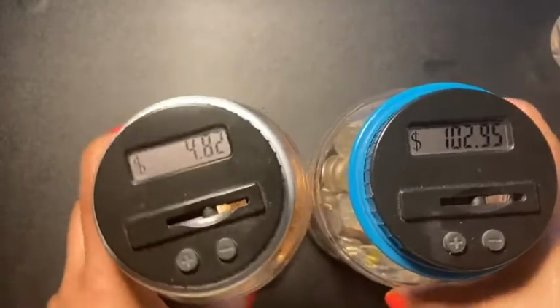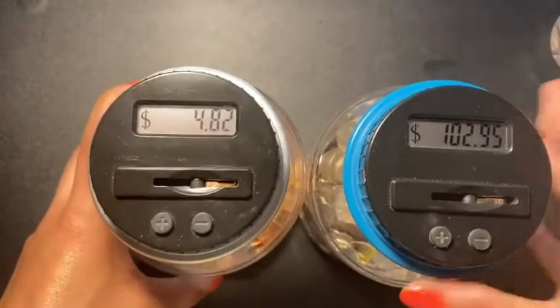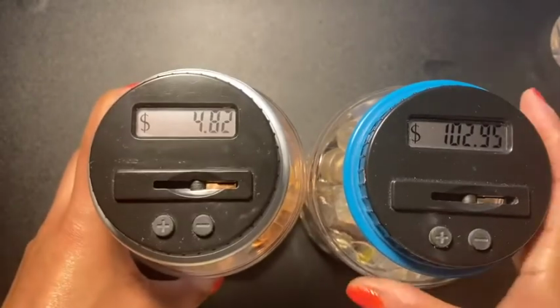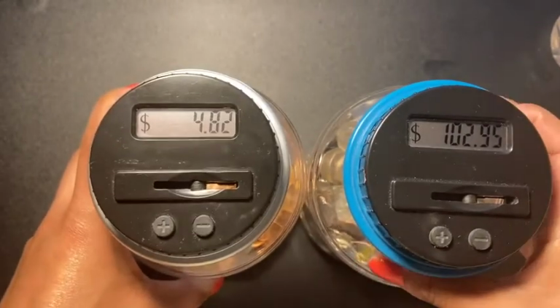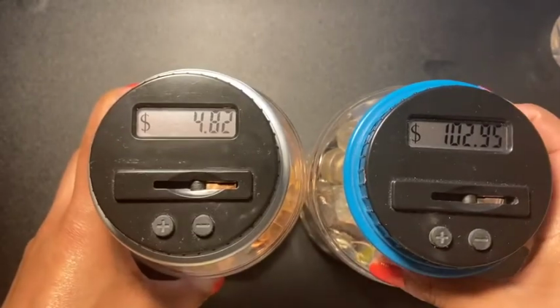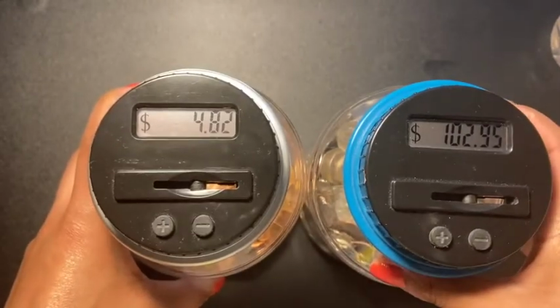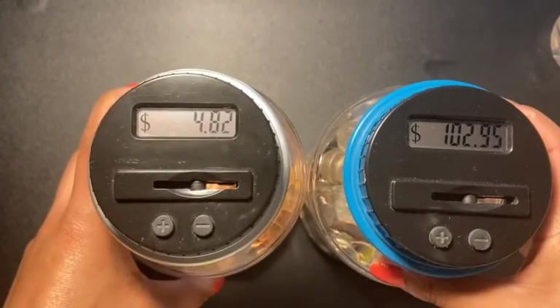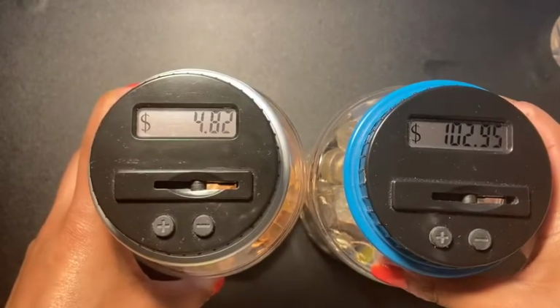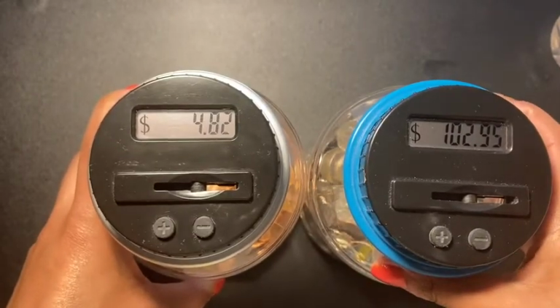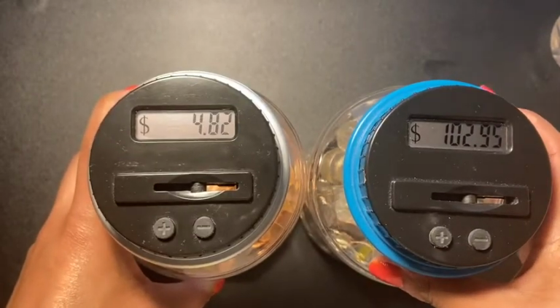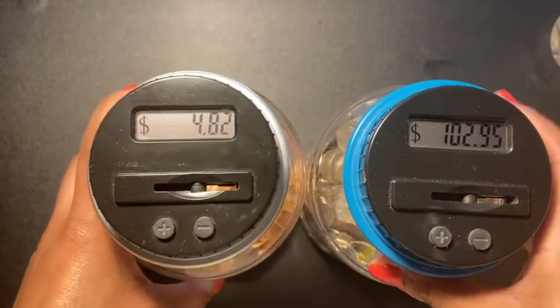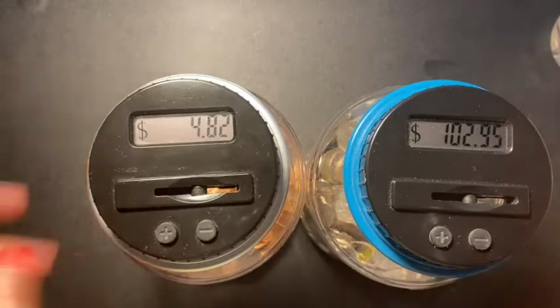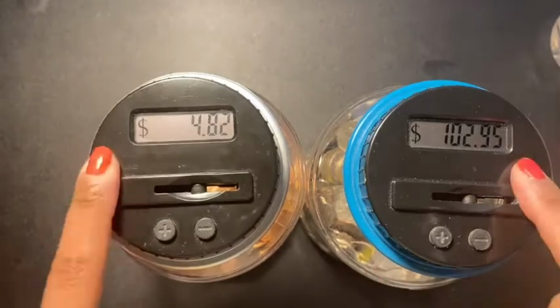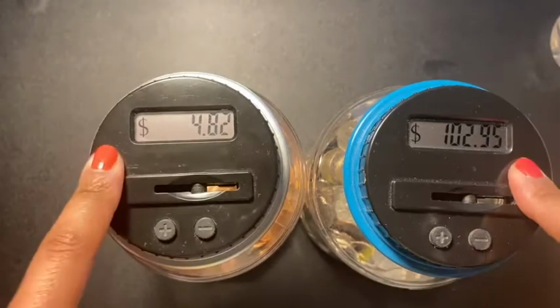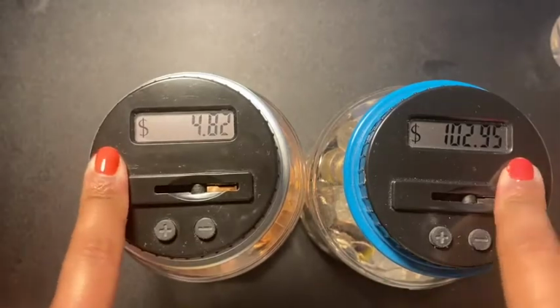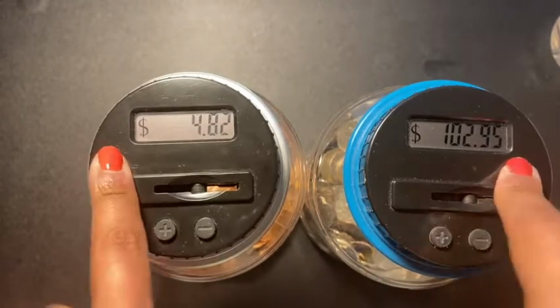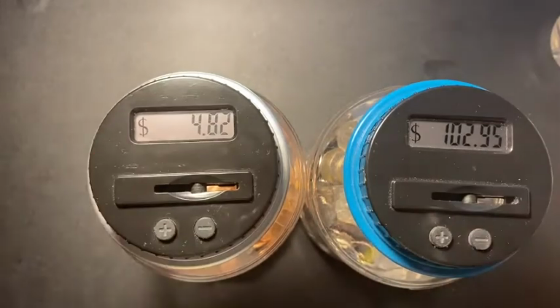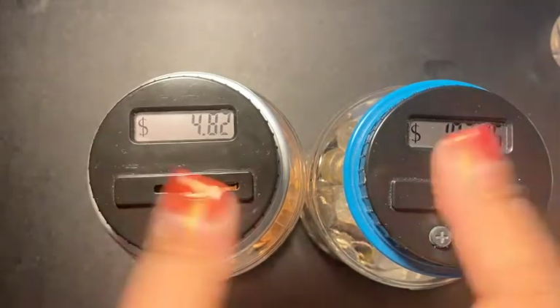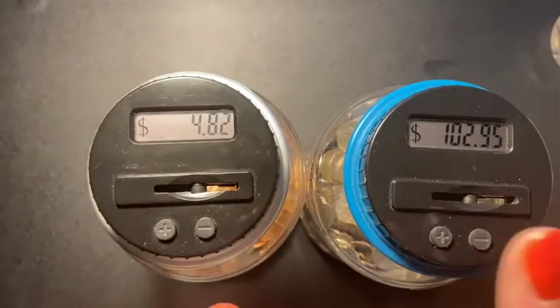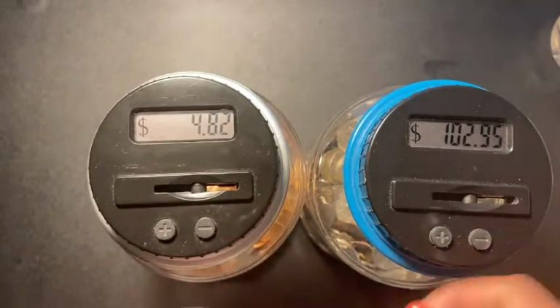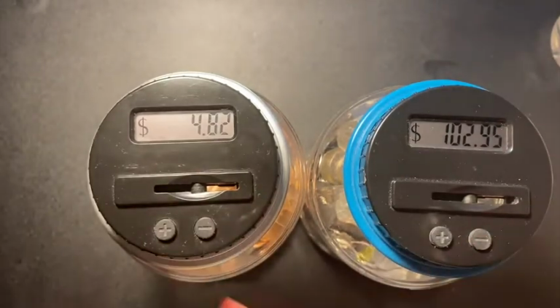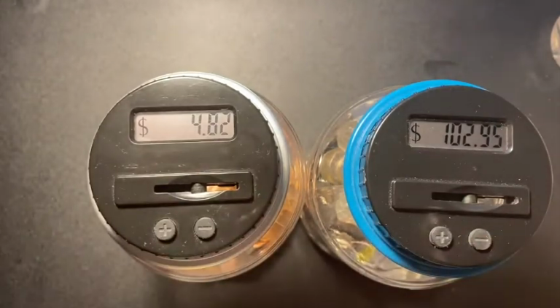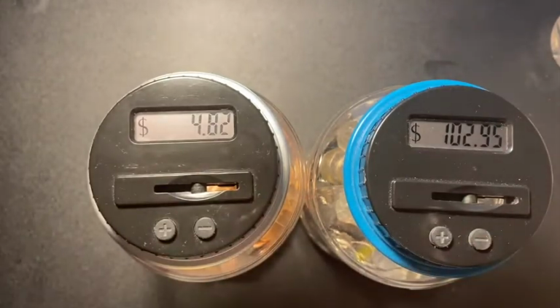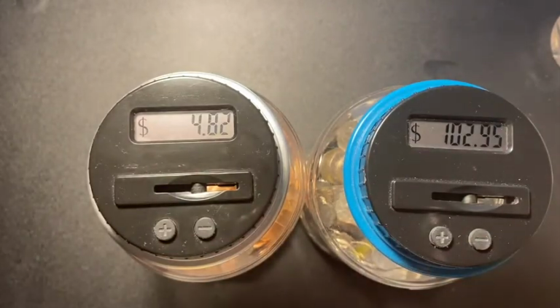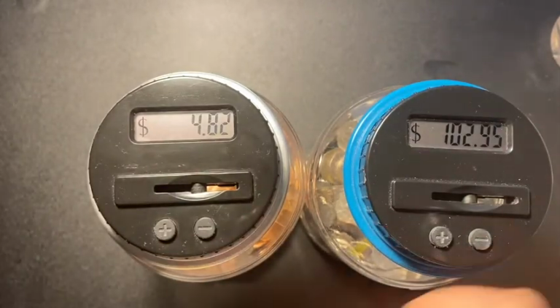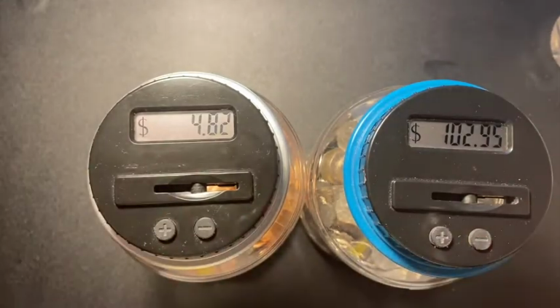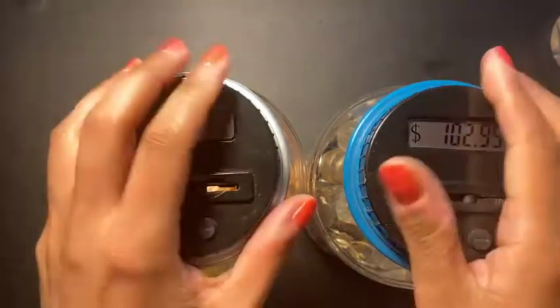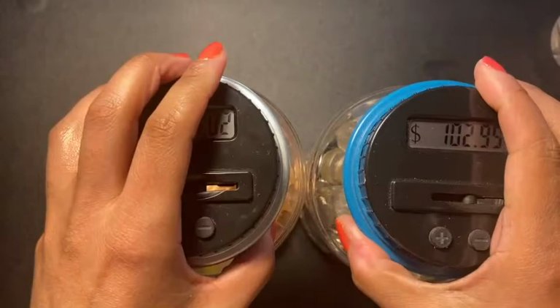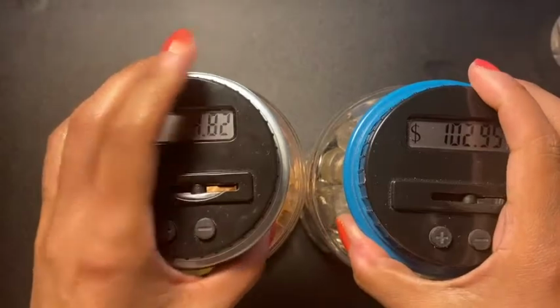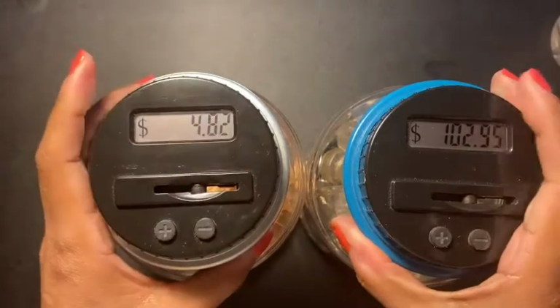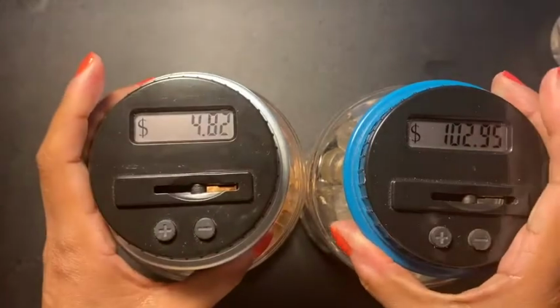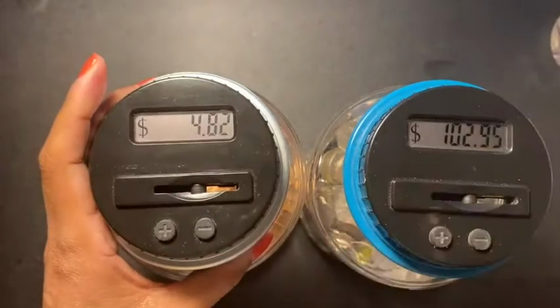So yeah guys, this is me basically stuffing my coin jar. If you like this video please give me a thumbs up, don't forget to share and subscribe, and I'll be seeing everyone in my next video!